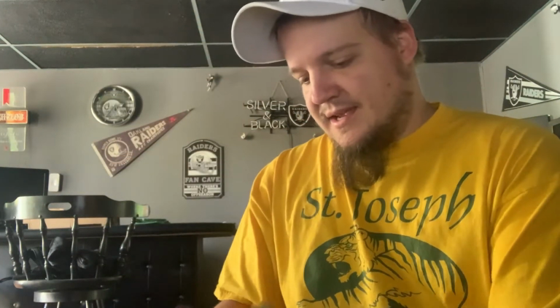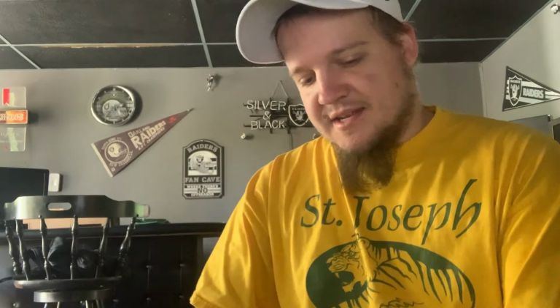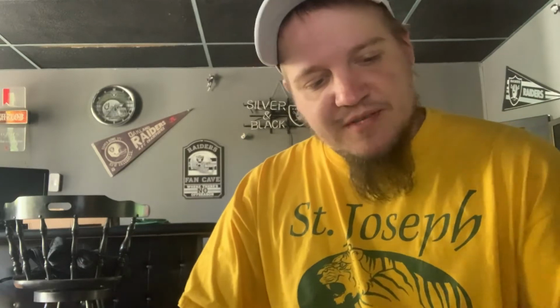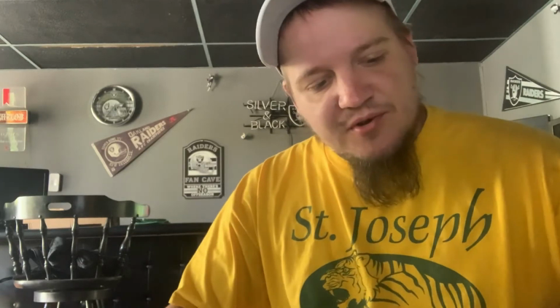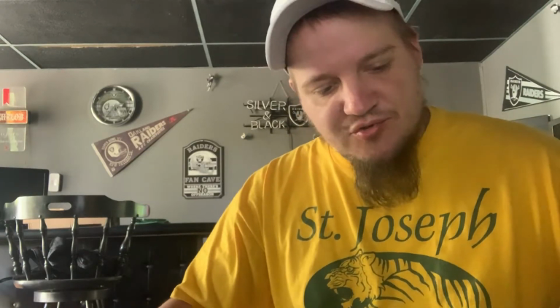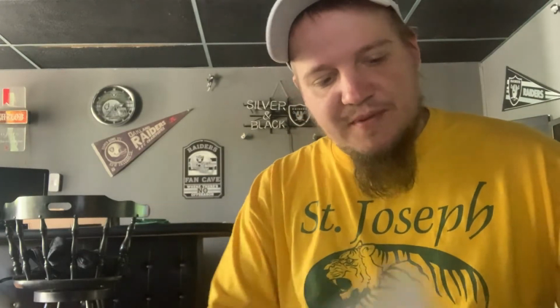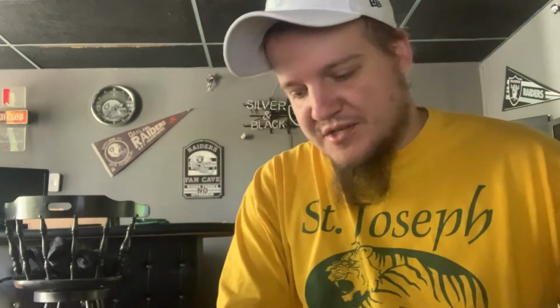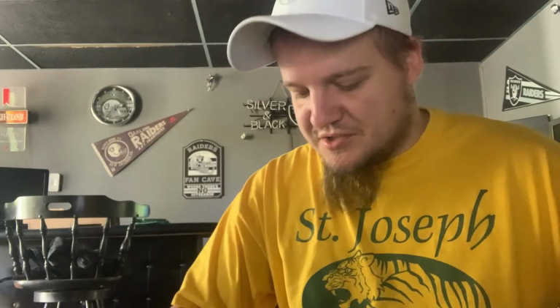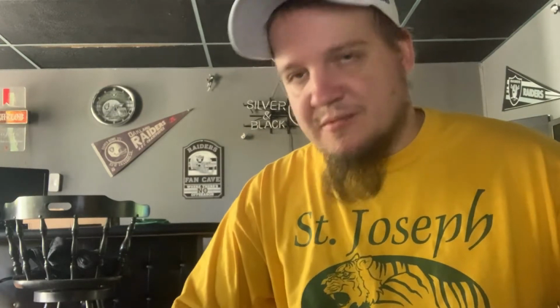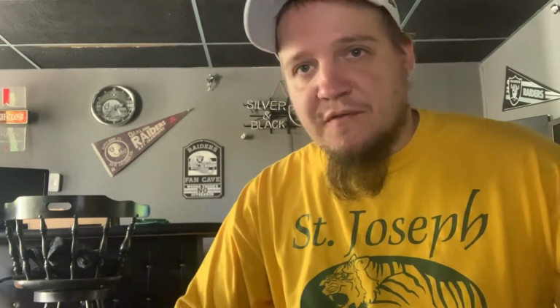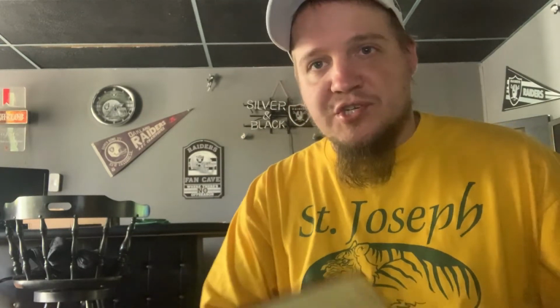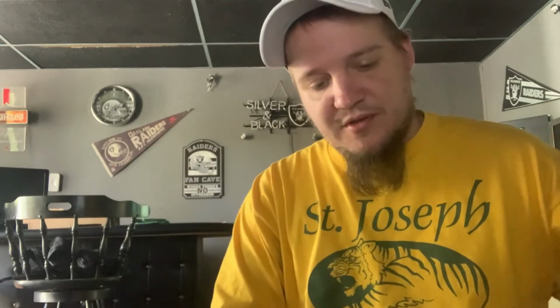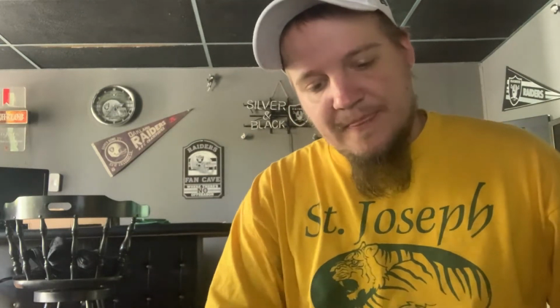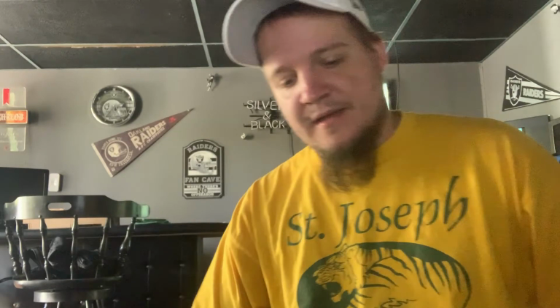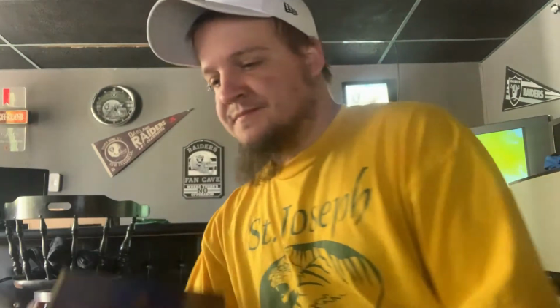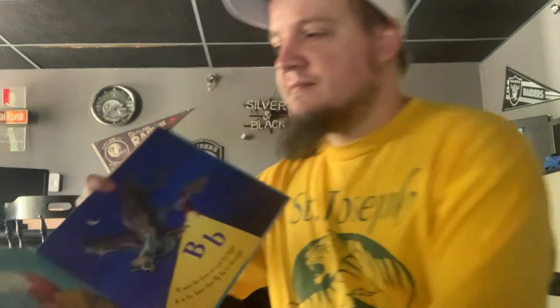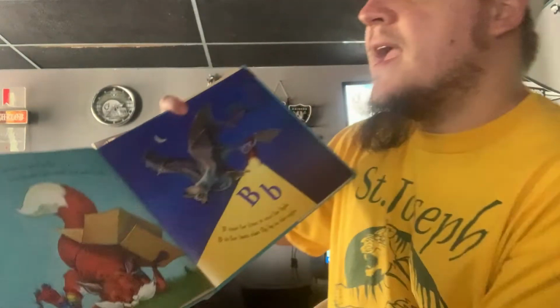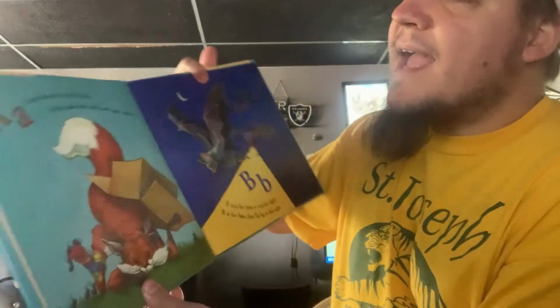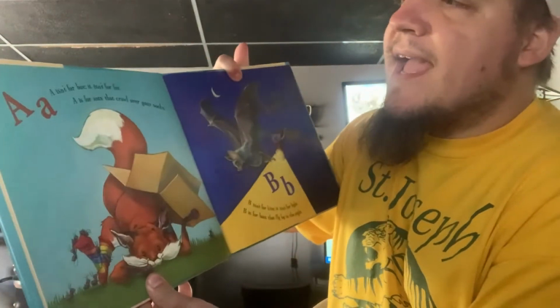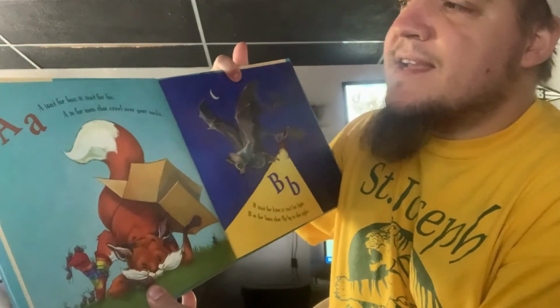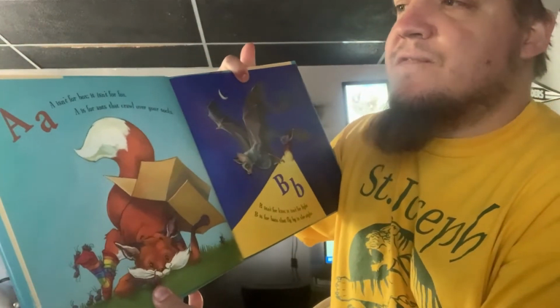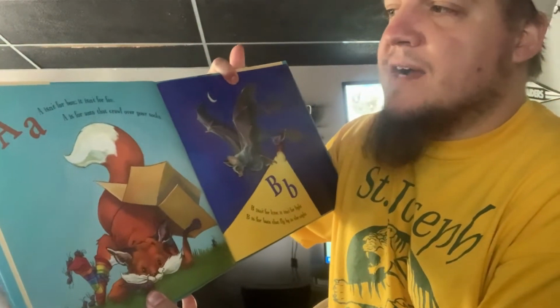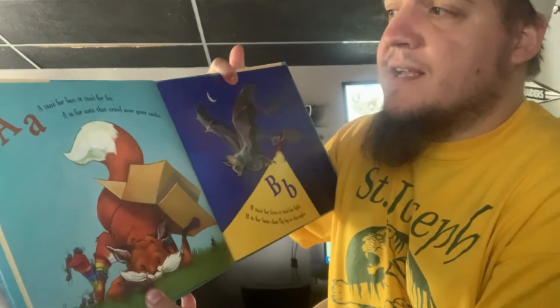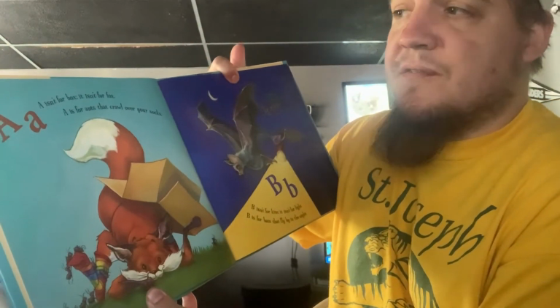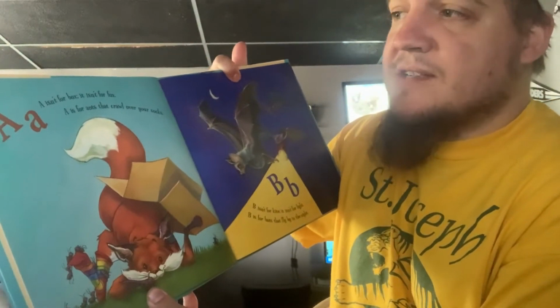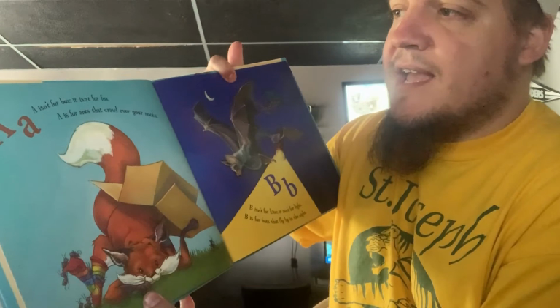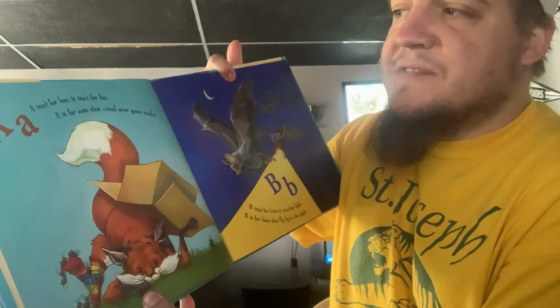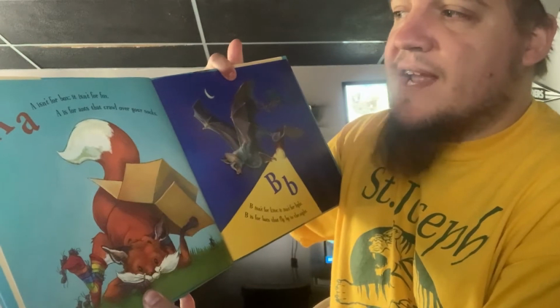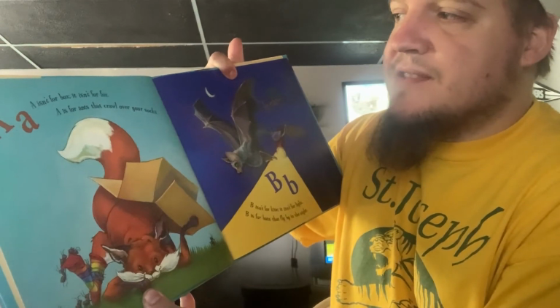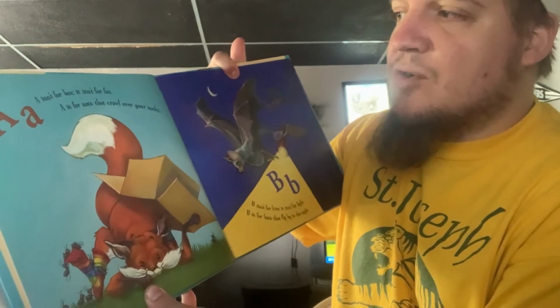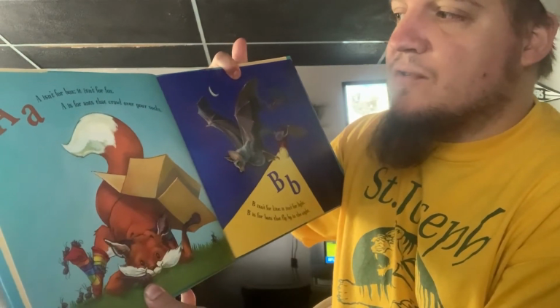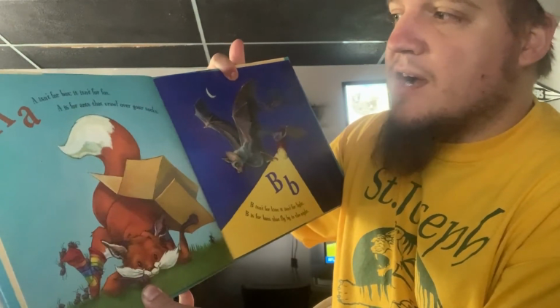Yes, that is right. Mrs. Knorr drew the pictures to this book, so I thought it was a perfect one to share with you. A isn't for Box, it isn't for Fox. A is for Ants that crawl over your socks.